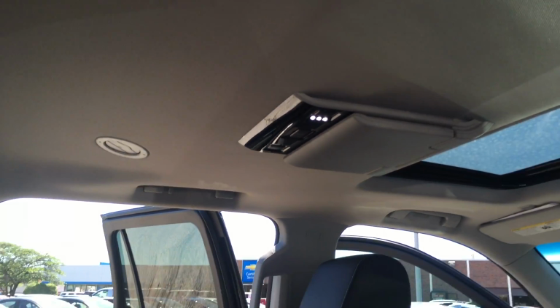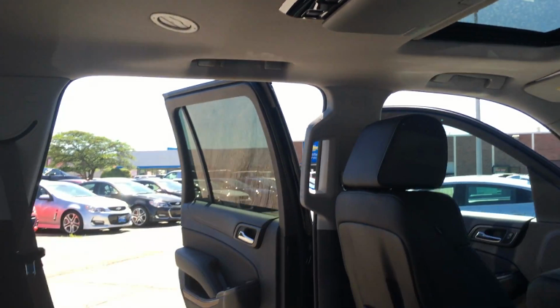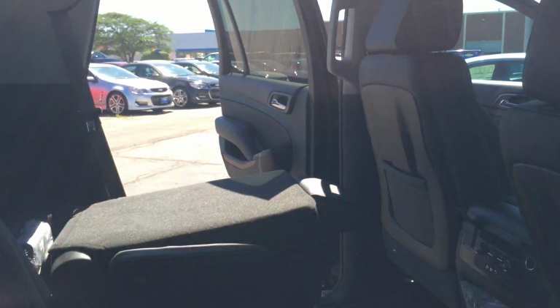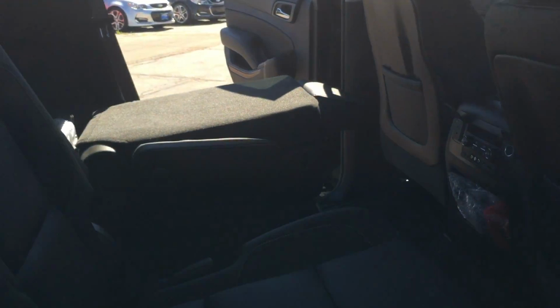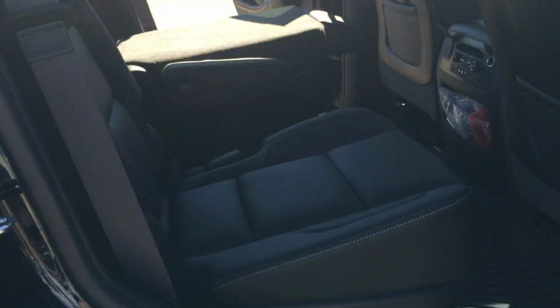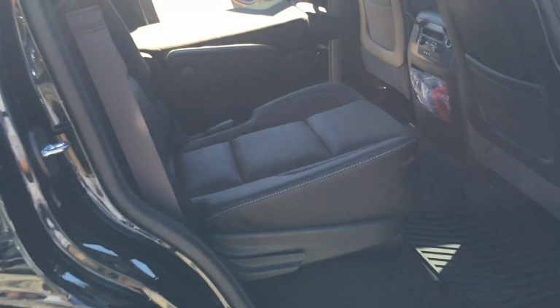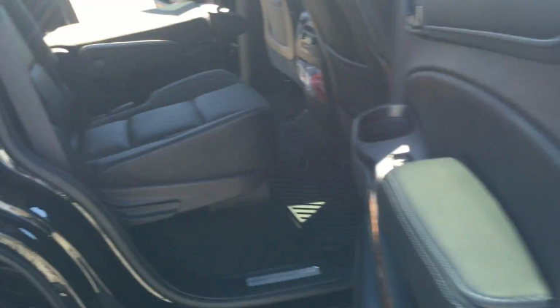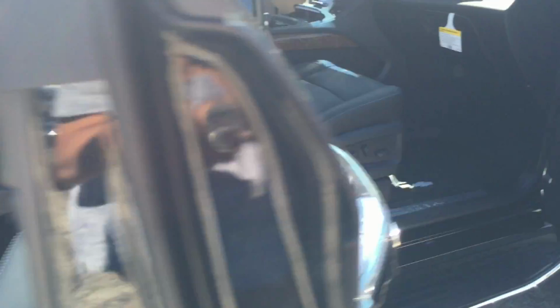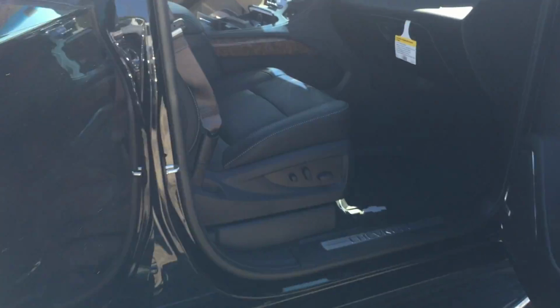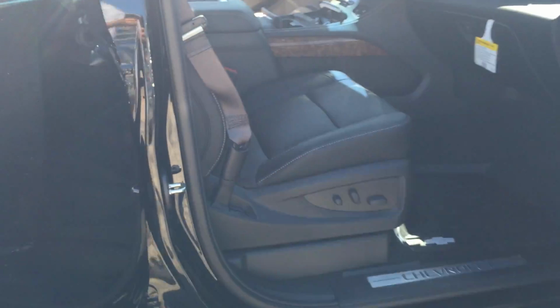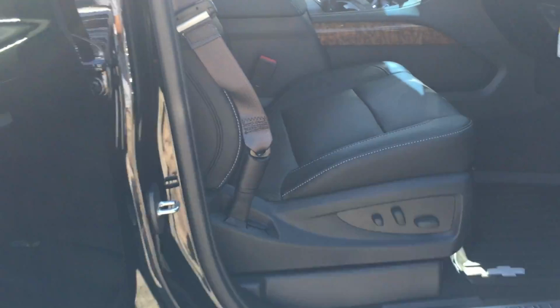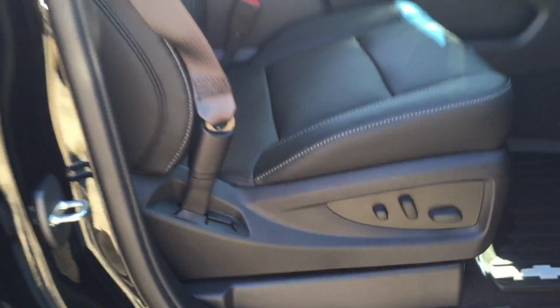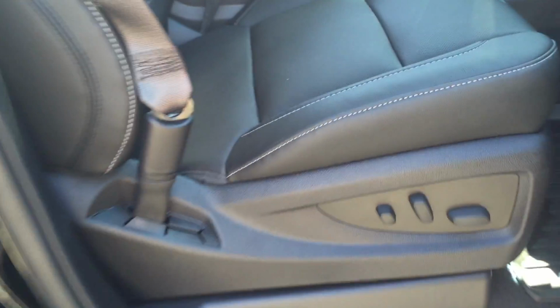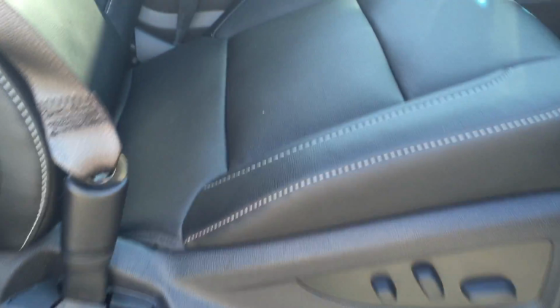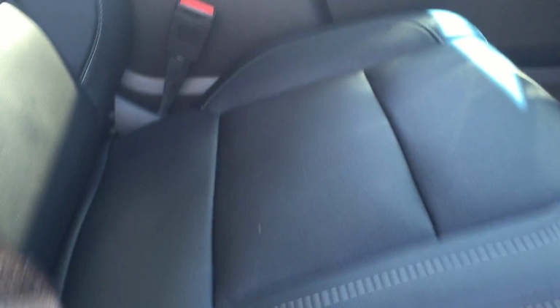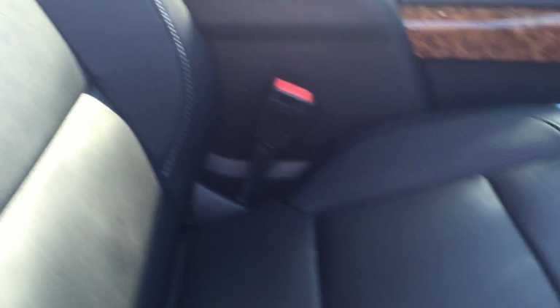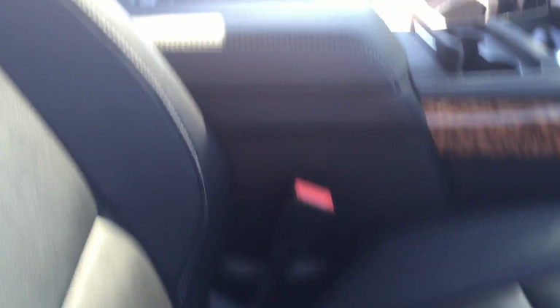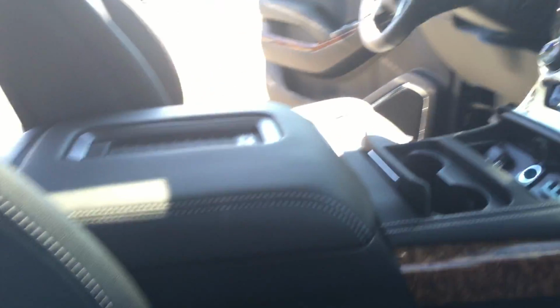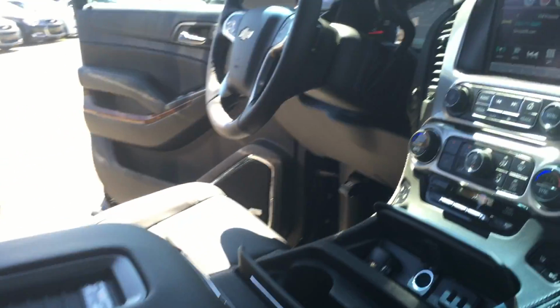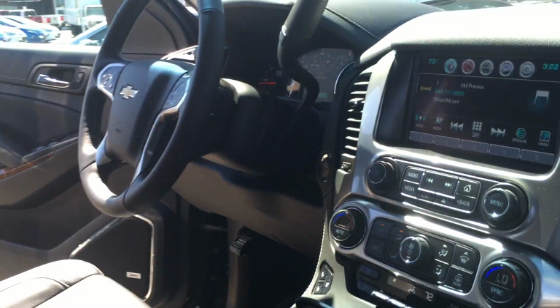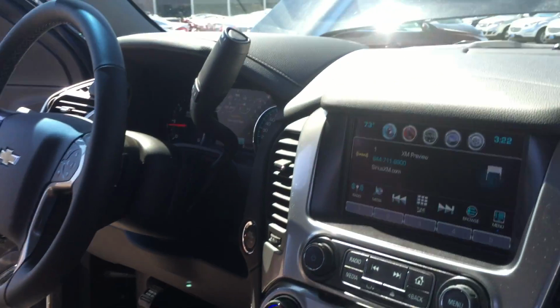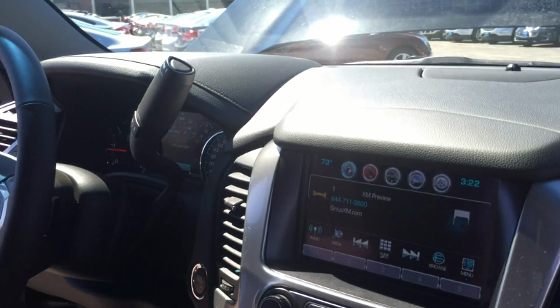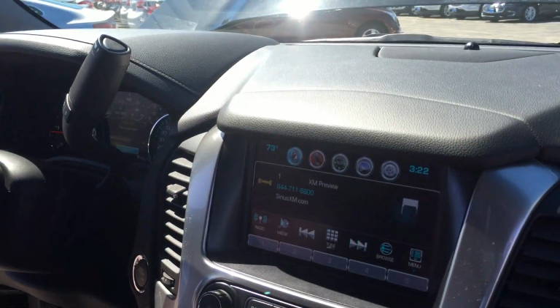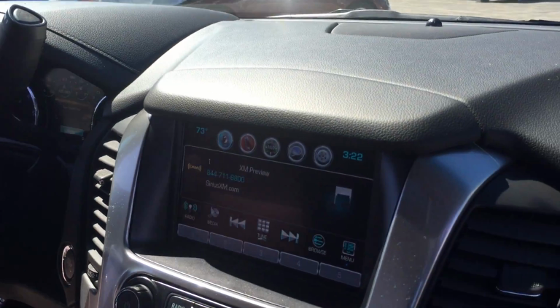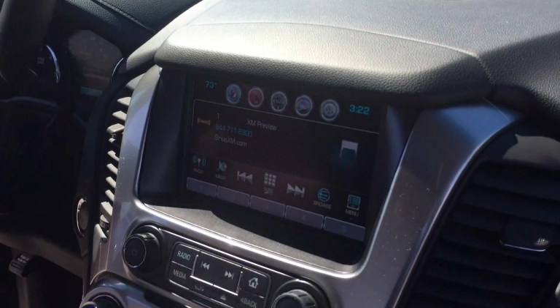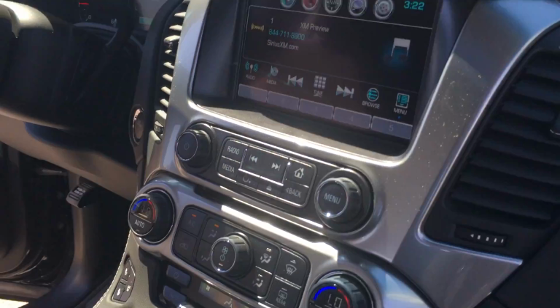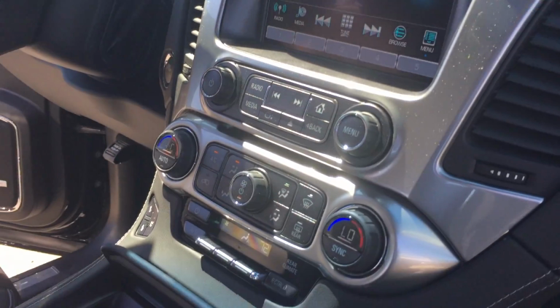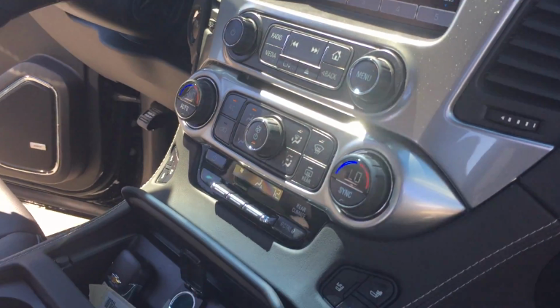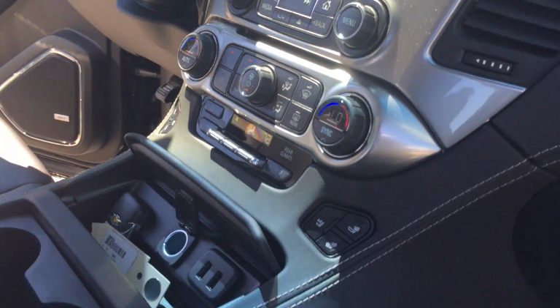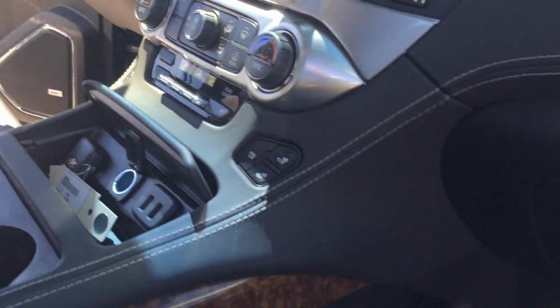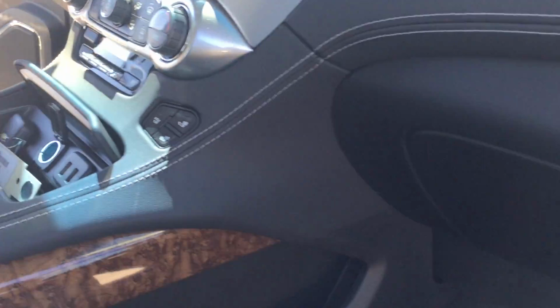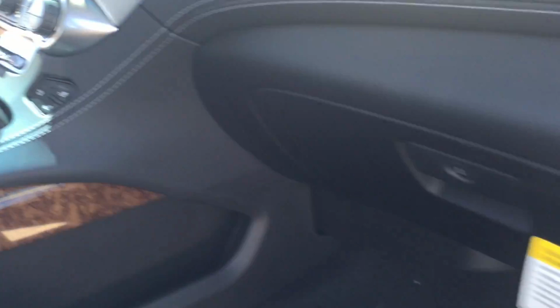This also has the entertainment center with the DVD player that flips down the screen so you can watch movies. Power passenger seat, of course. Once again, another look at the MyLink infotainment center.